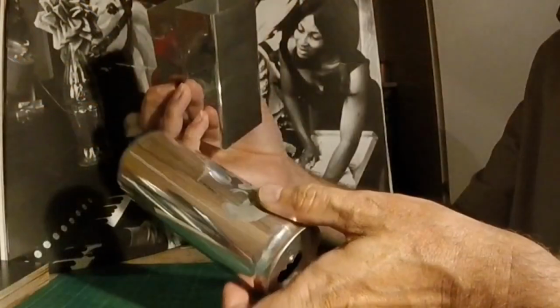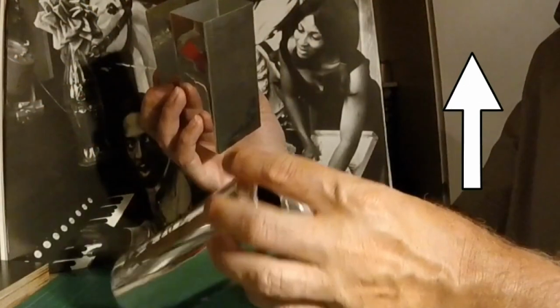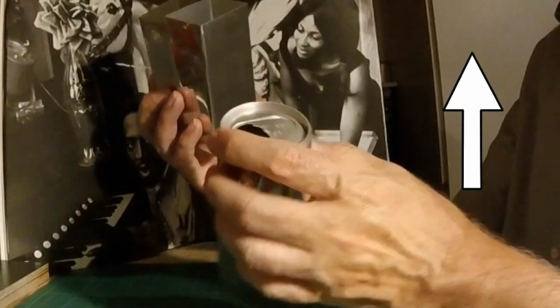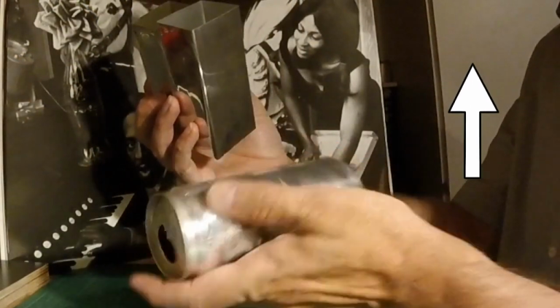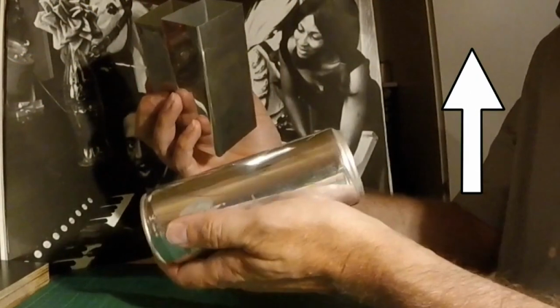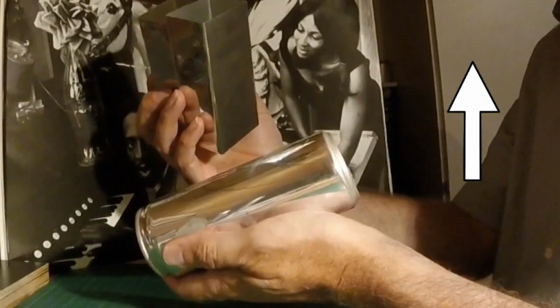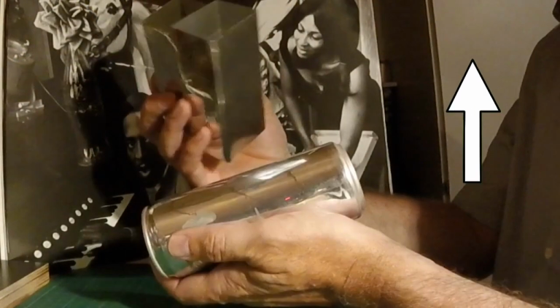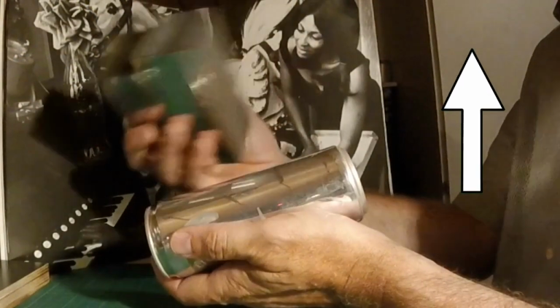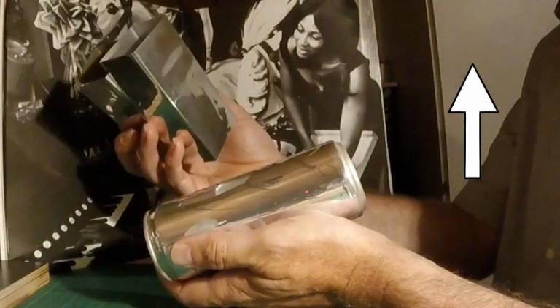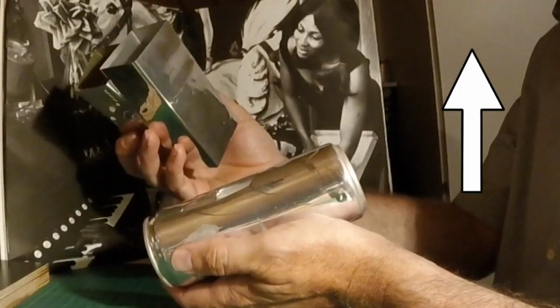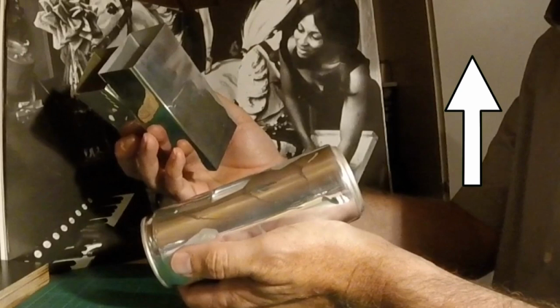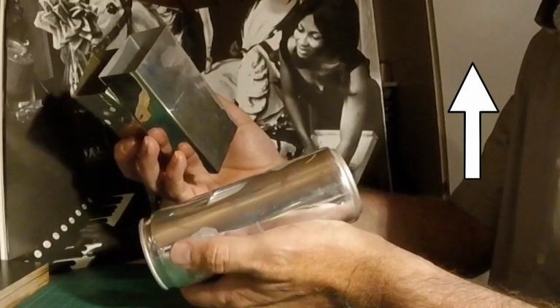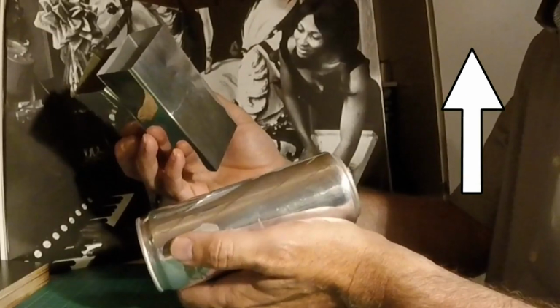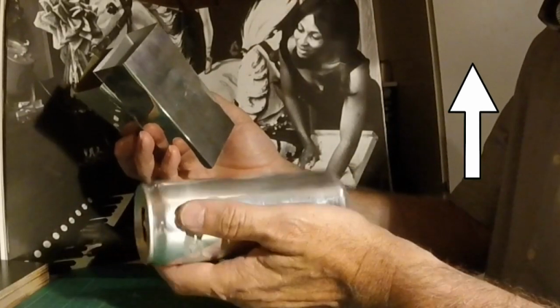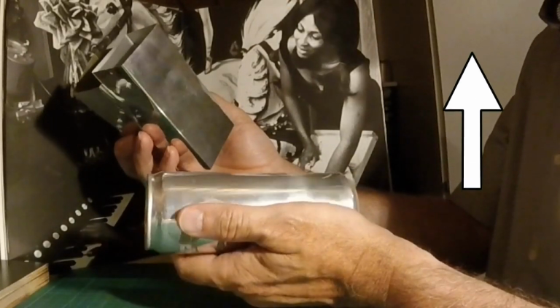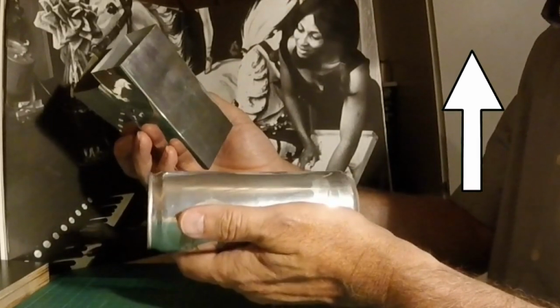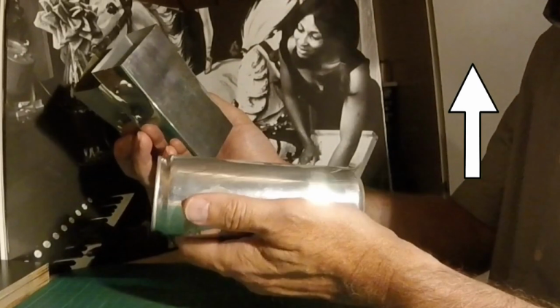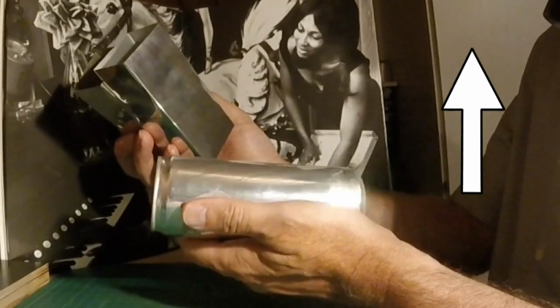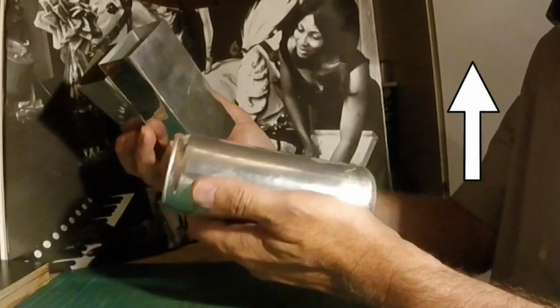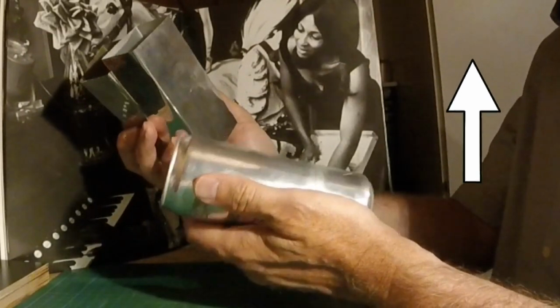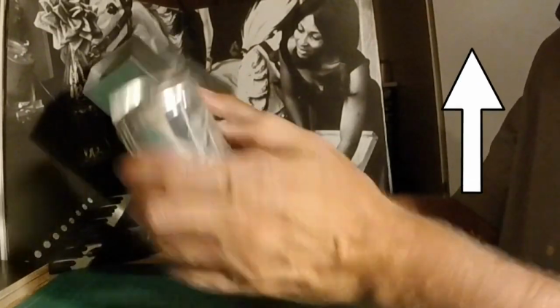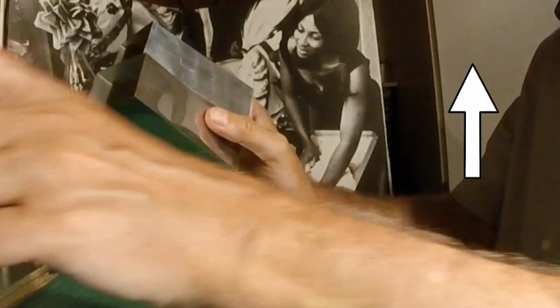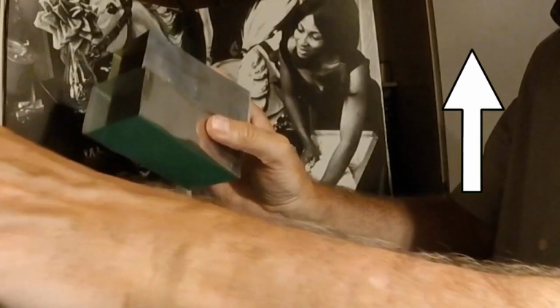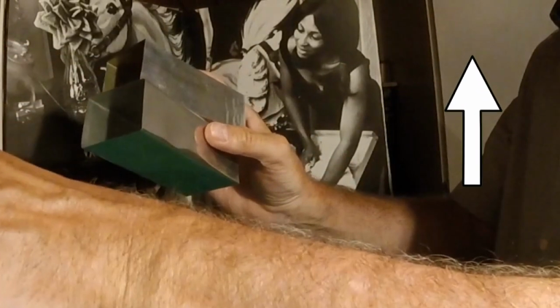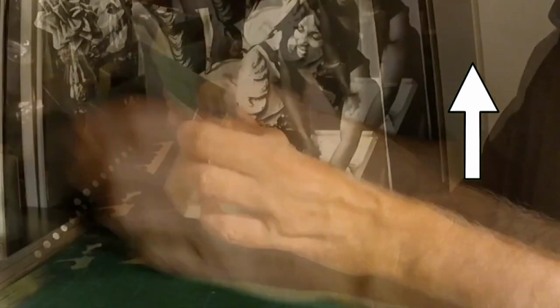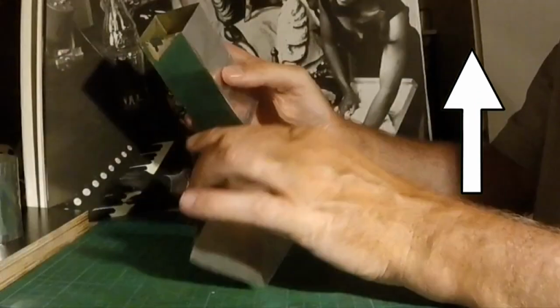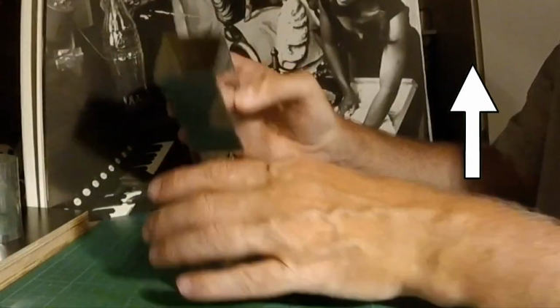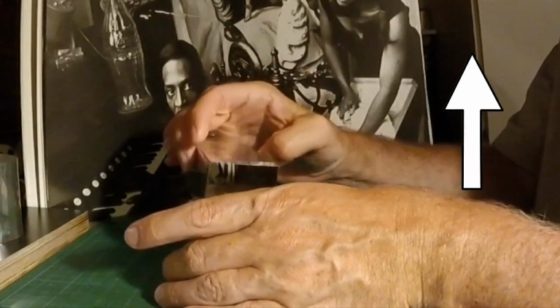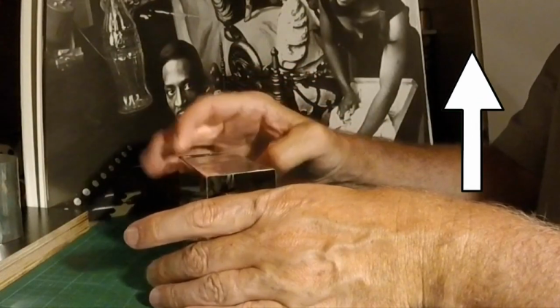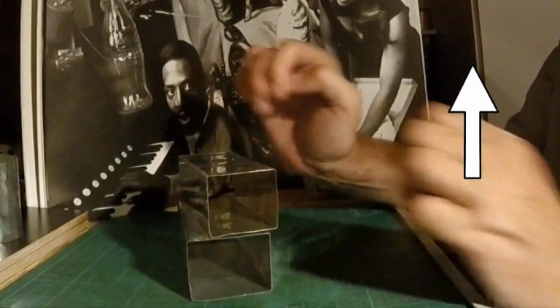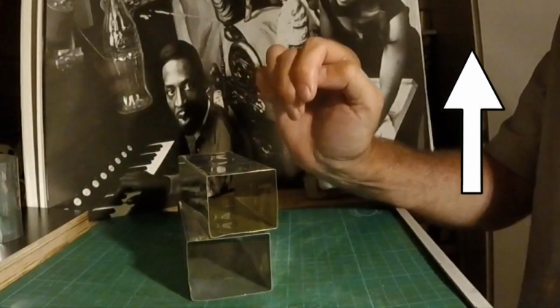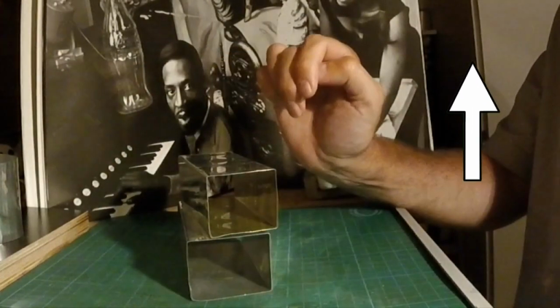First of all you have to remove the ink from the regular soda can. I already posted a video to show you how to do this — just follow the link in the upper right corner.